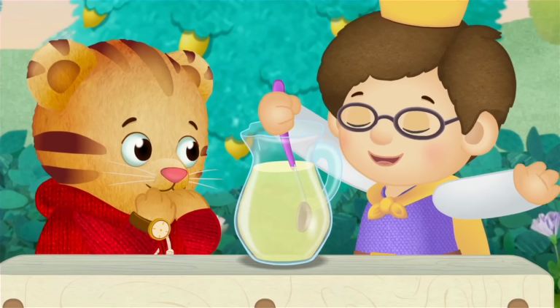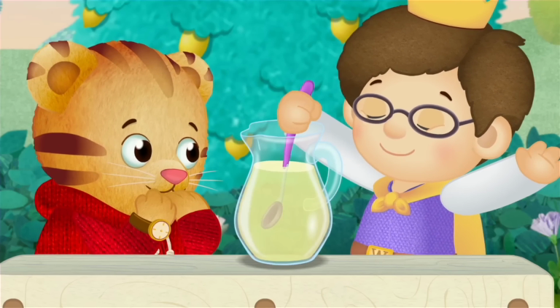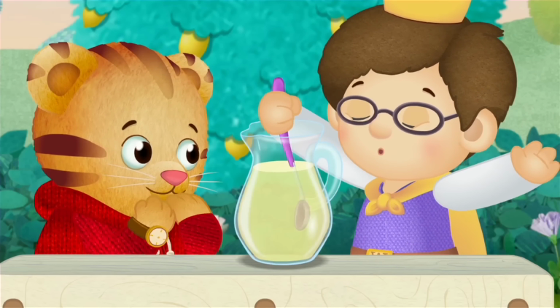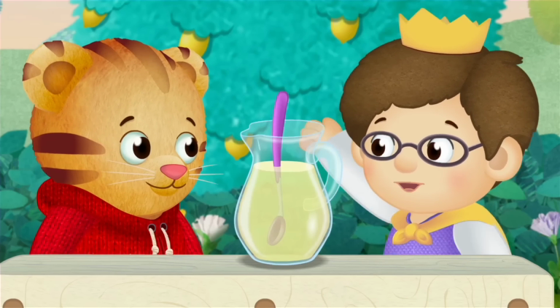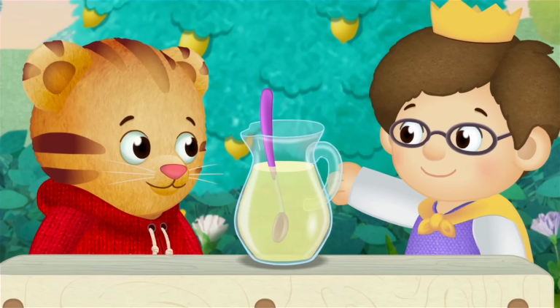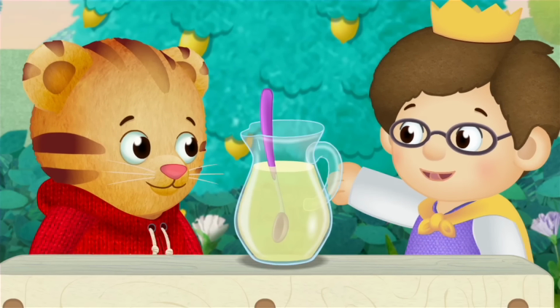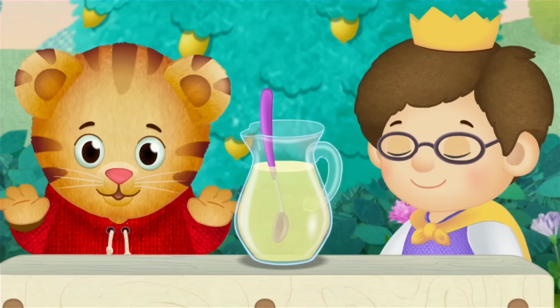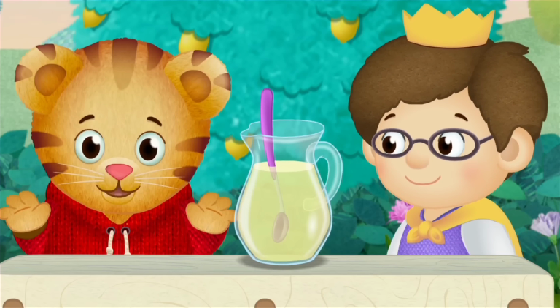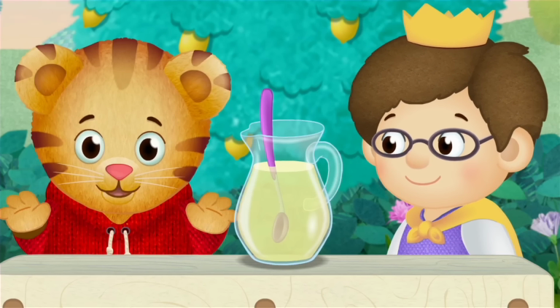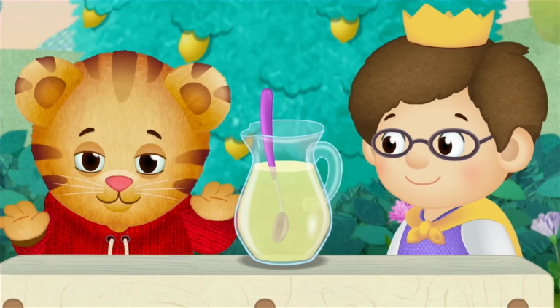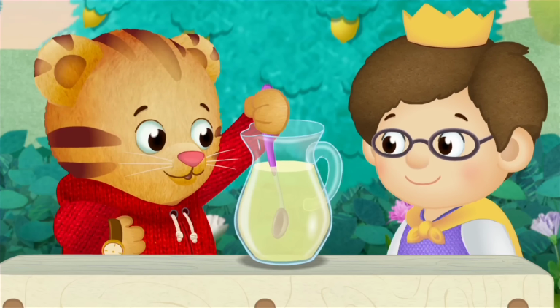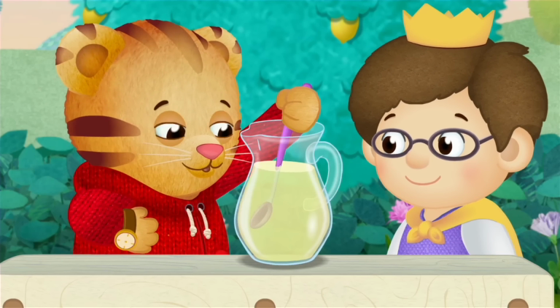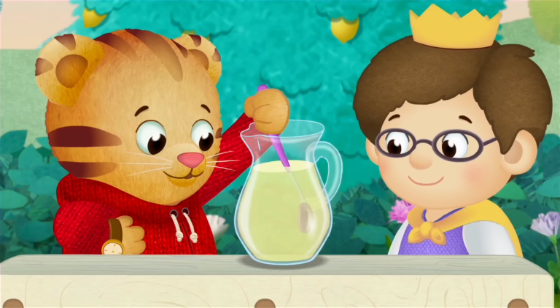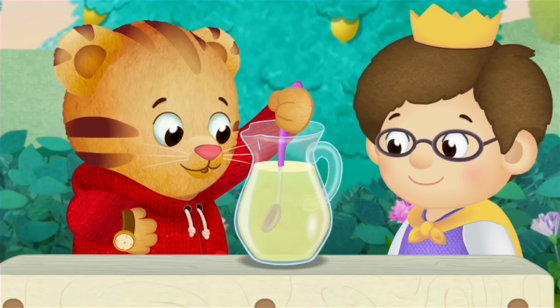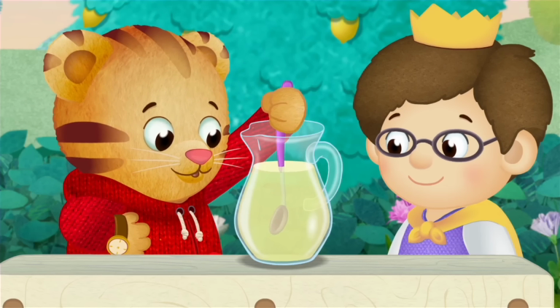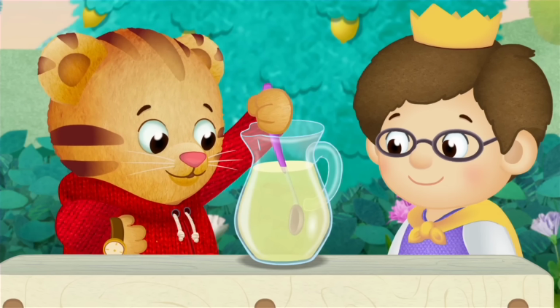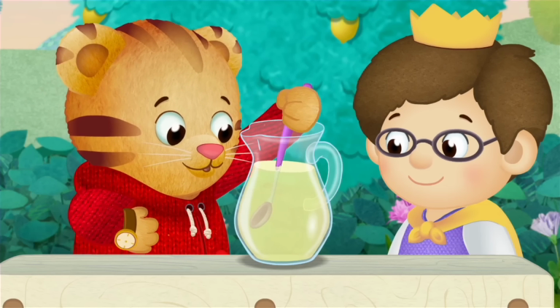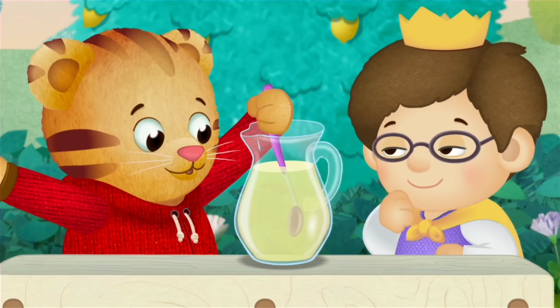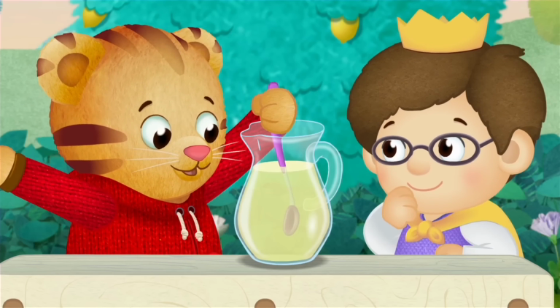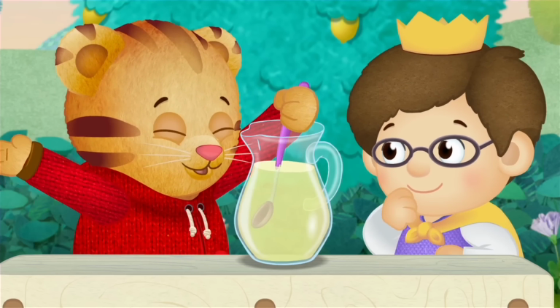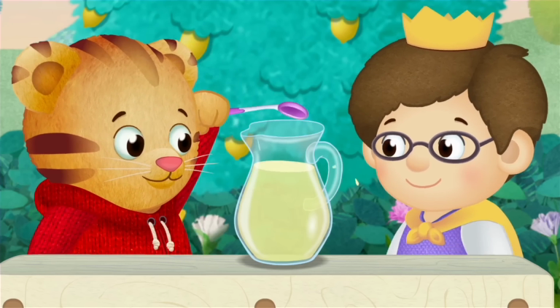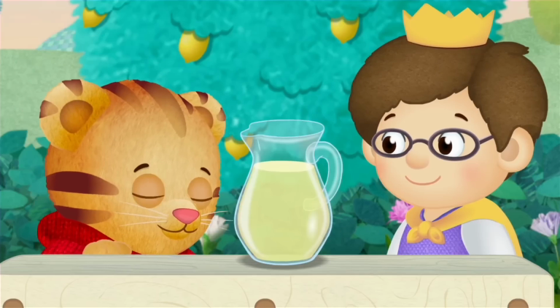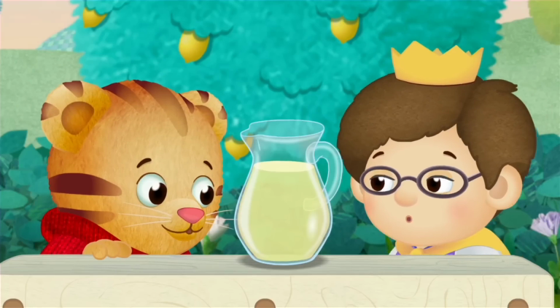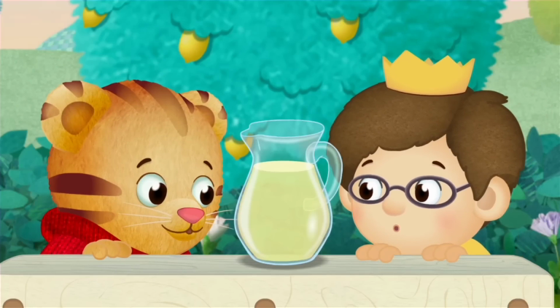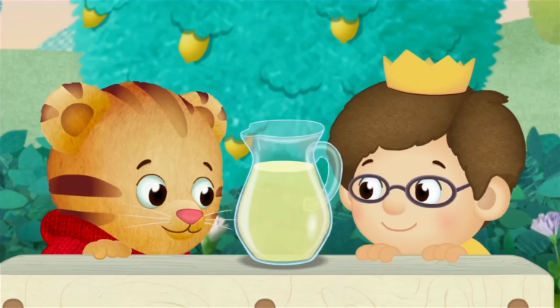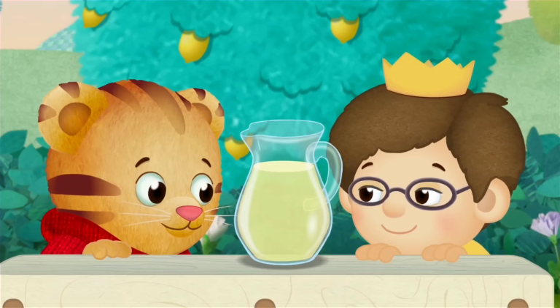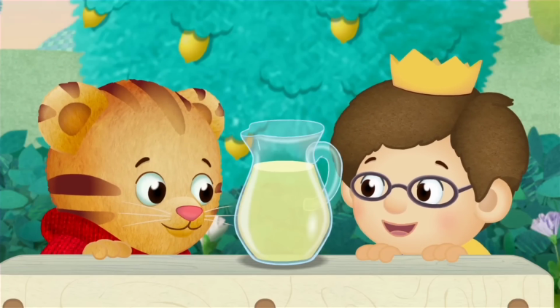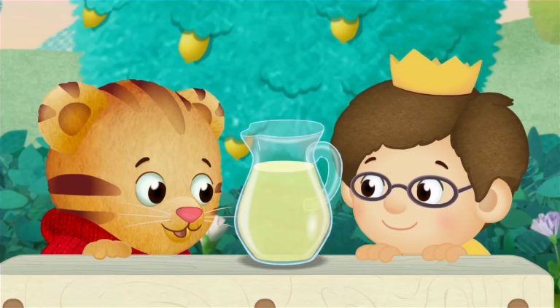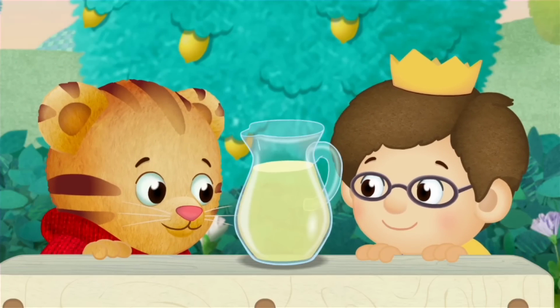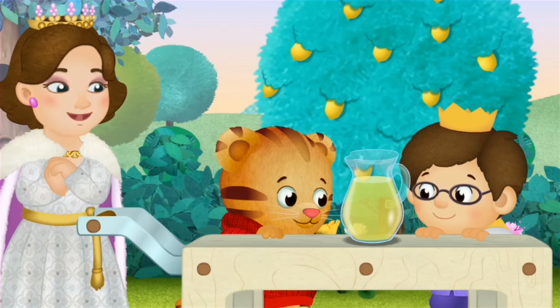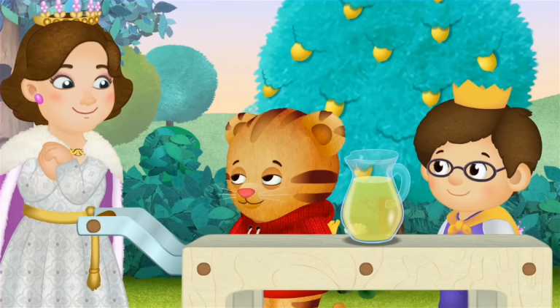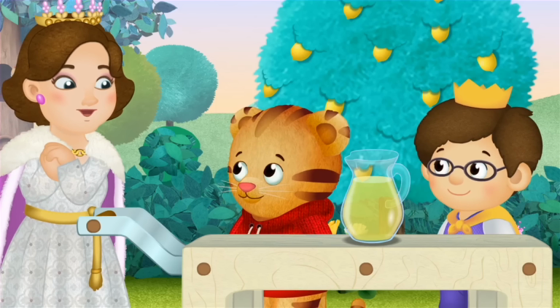Shoo-be-do-be-doo. Your turn, Daniel. Stir with me. Stir, stir, stir. Shoo-be-do-be-doo. Ooh, lemonade! Oh, it looks wonderful.